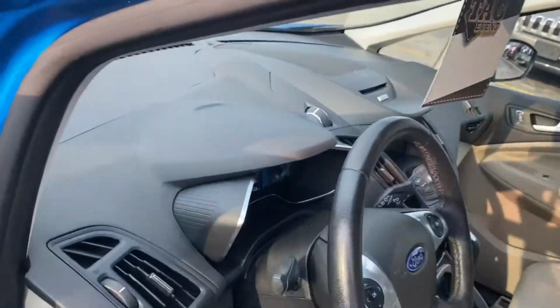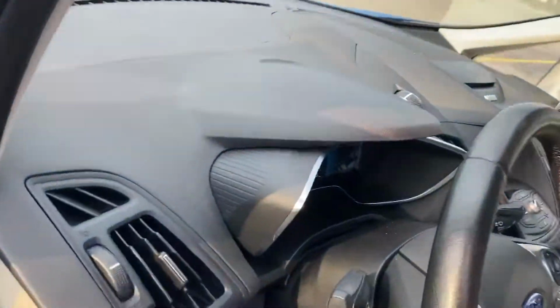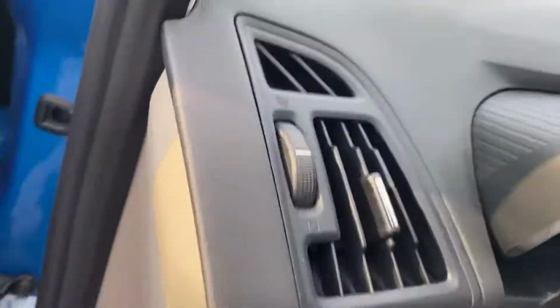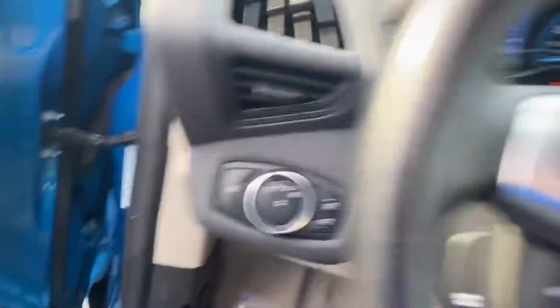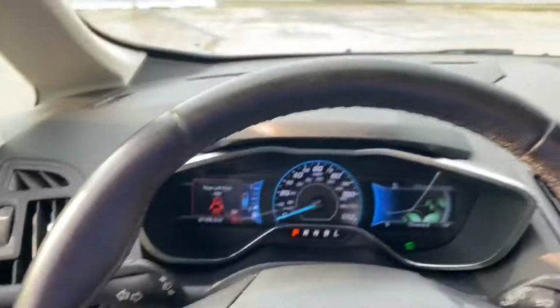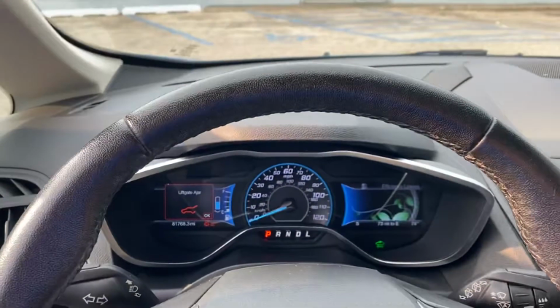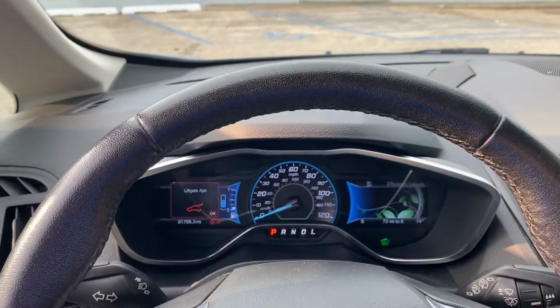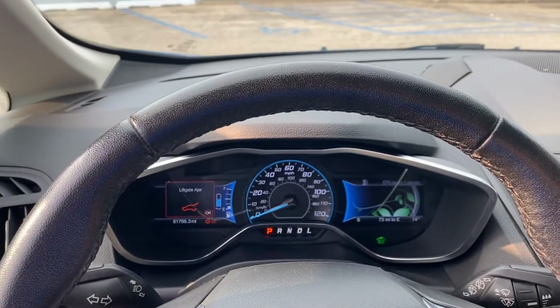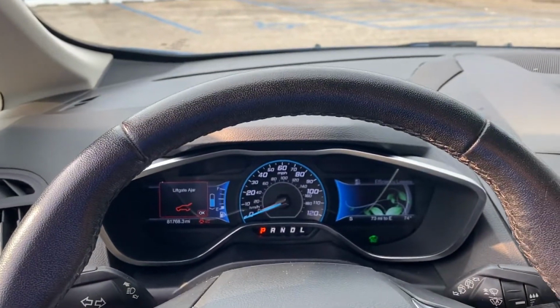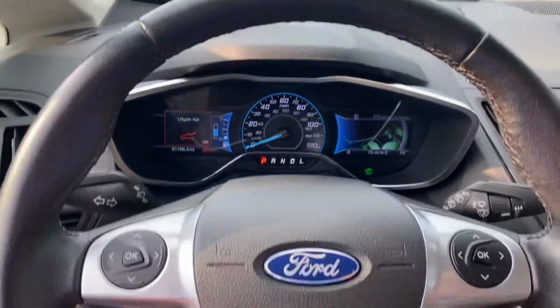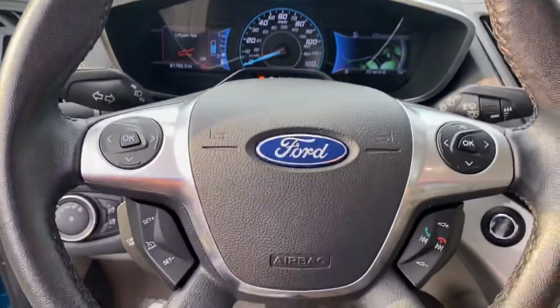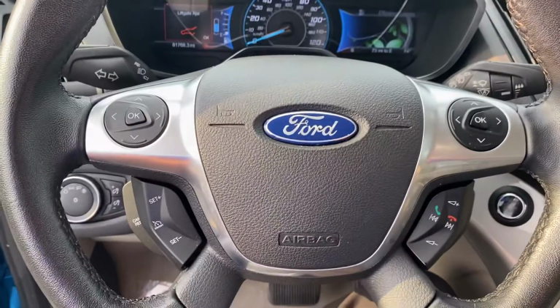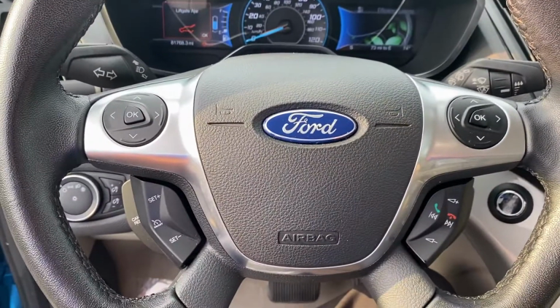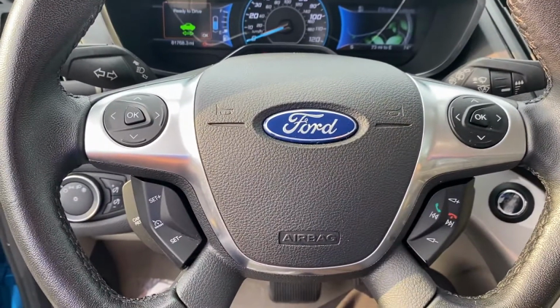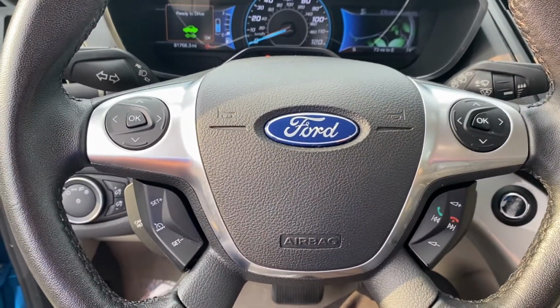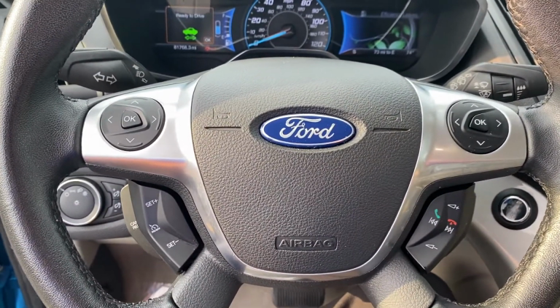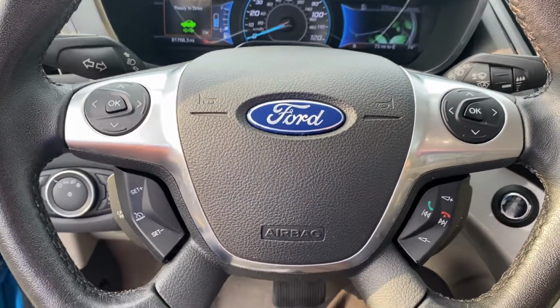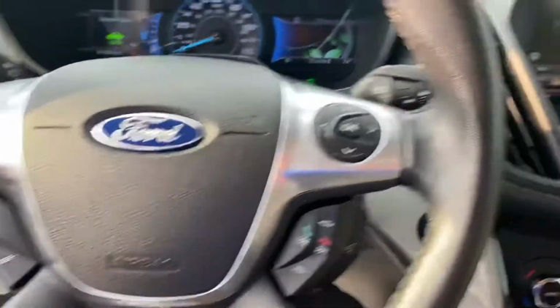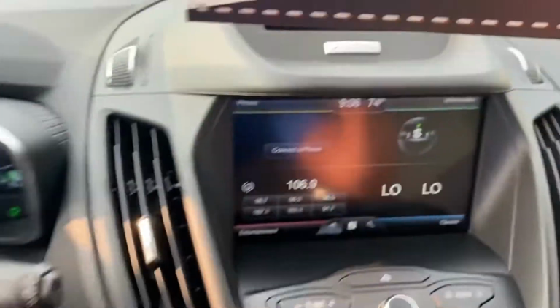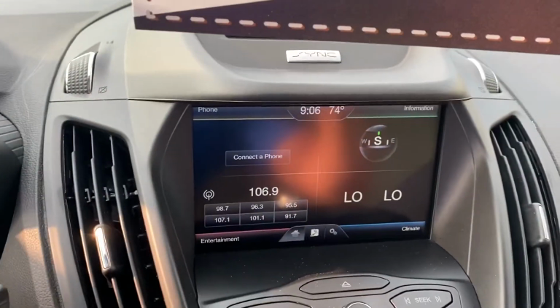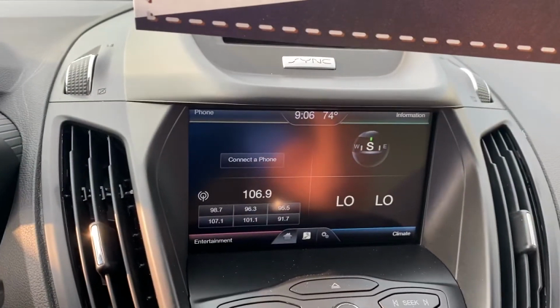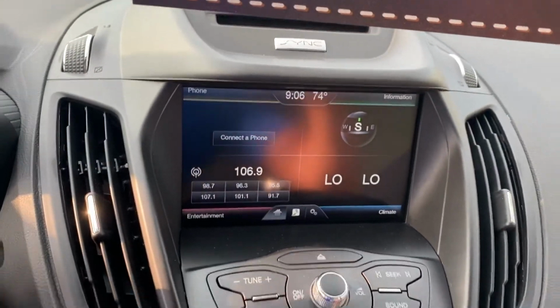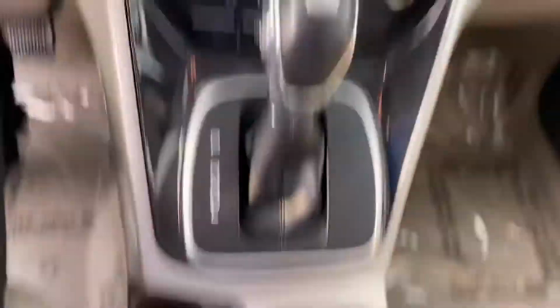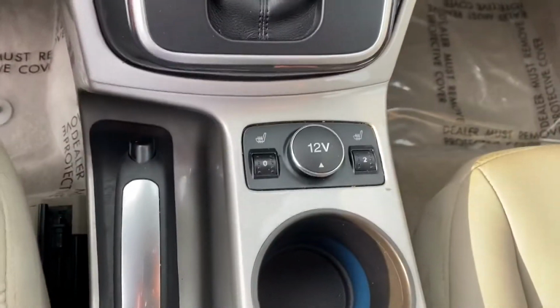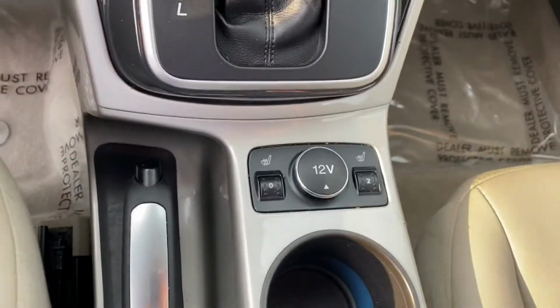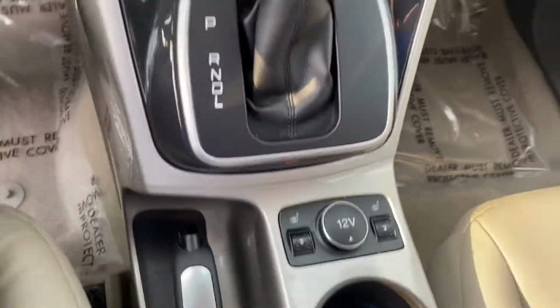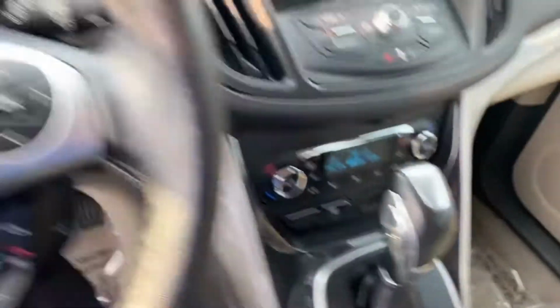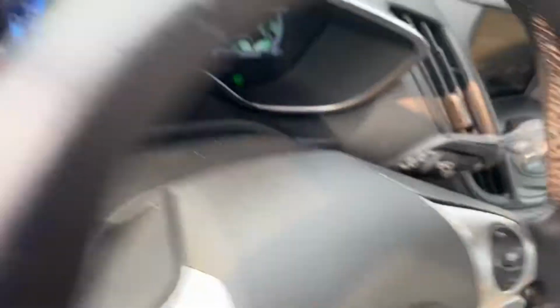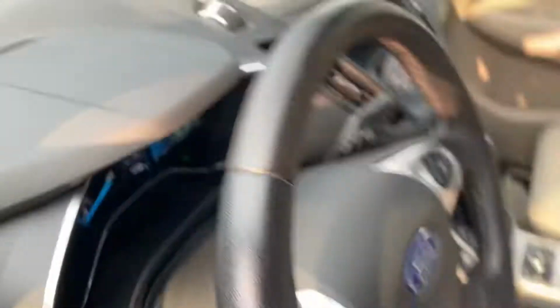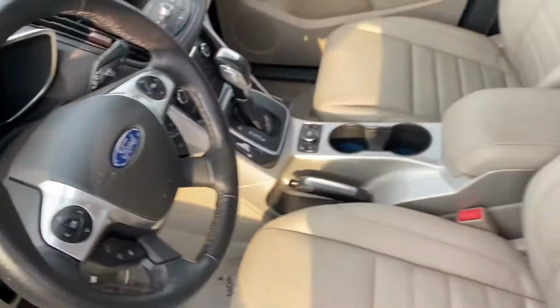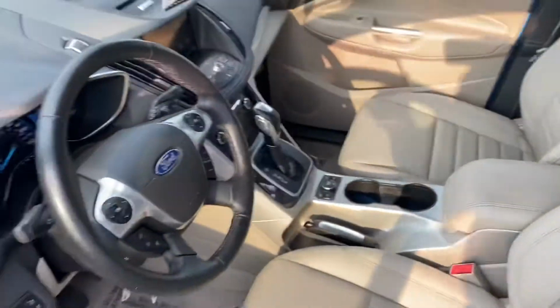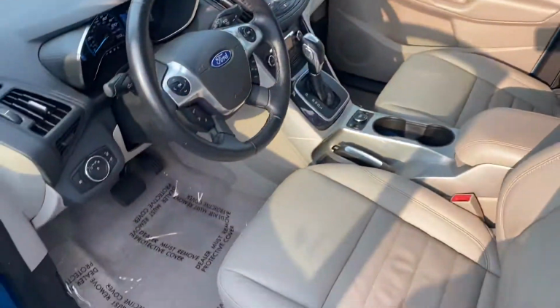We have your instrument cluster, which is fully customizable, Bluetooth hands-free calling, voice recognition, cruise control. We got your media center up here, heated seats, and of course this thing is gonna have some great gas mileage.